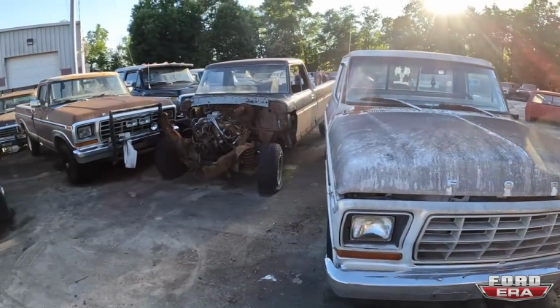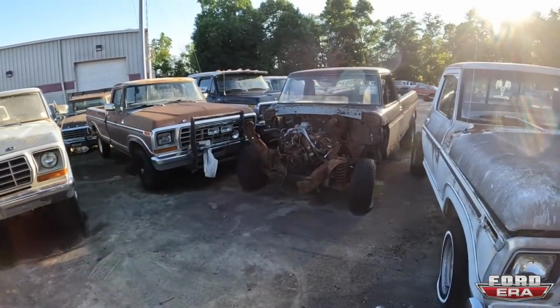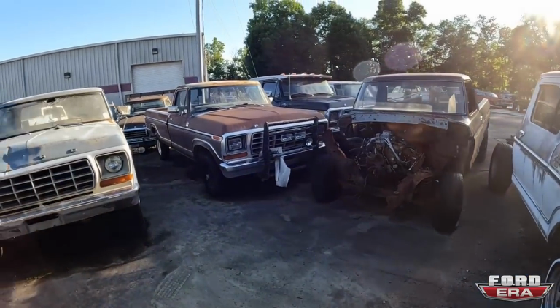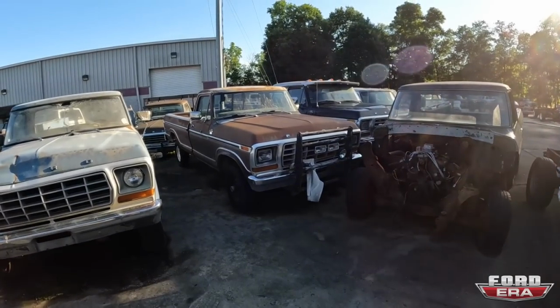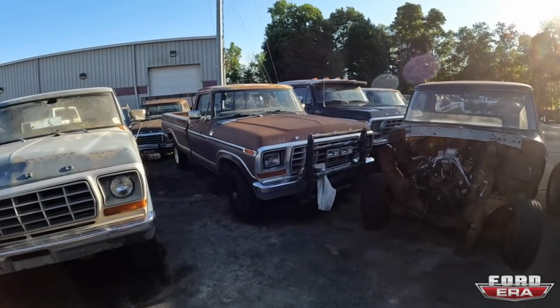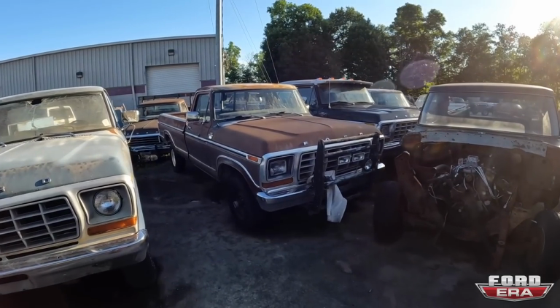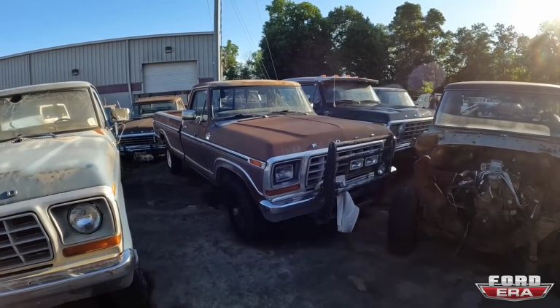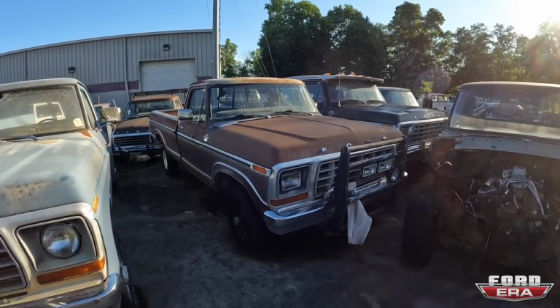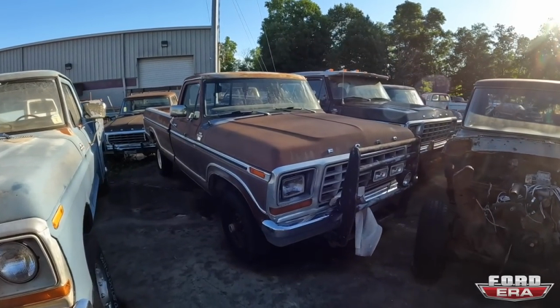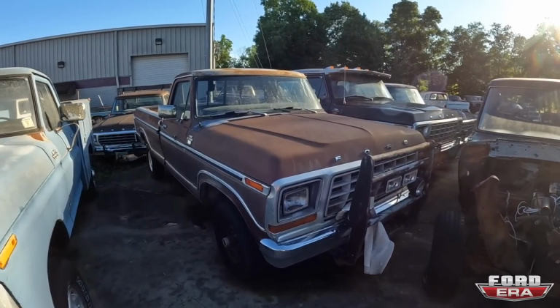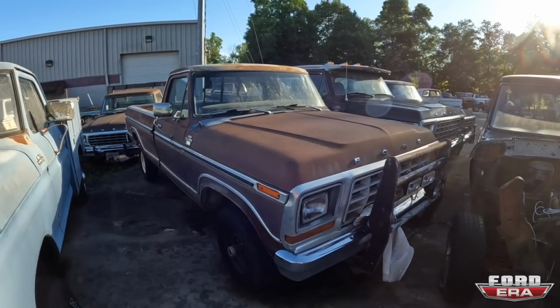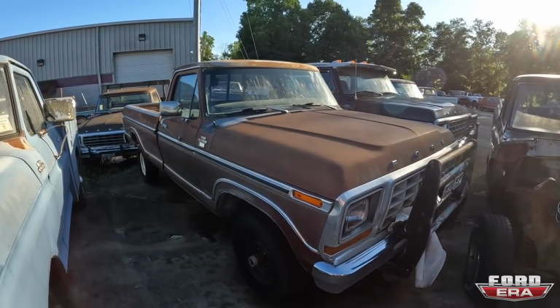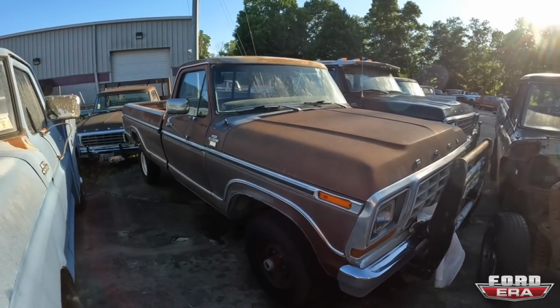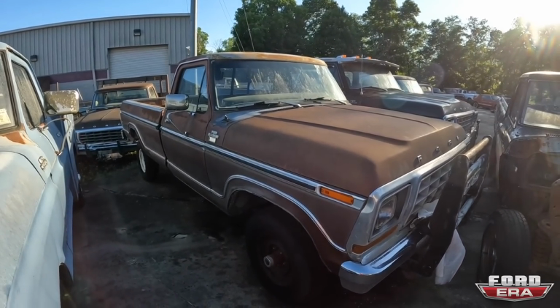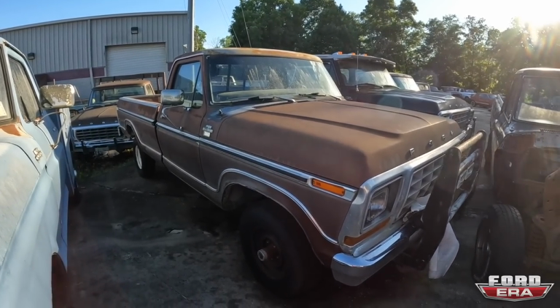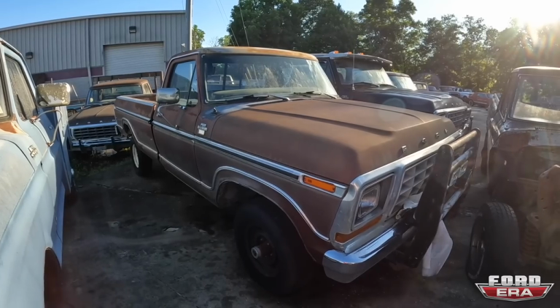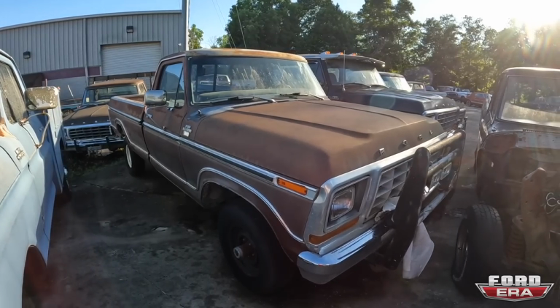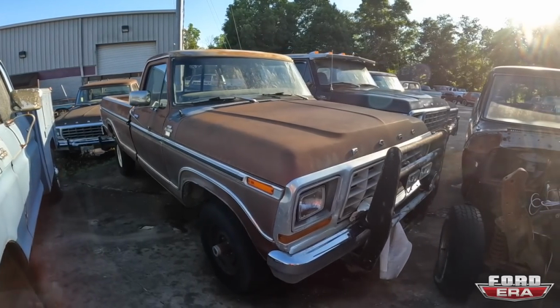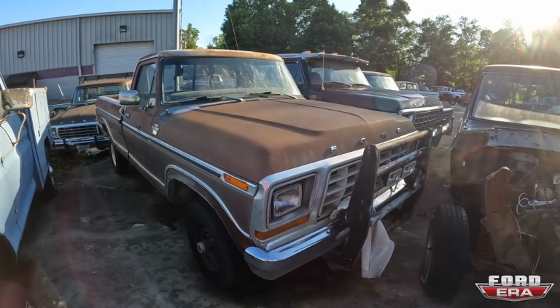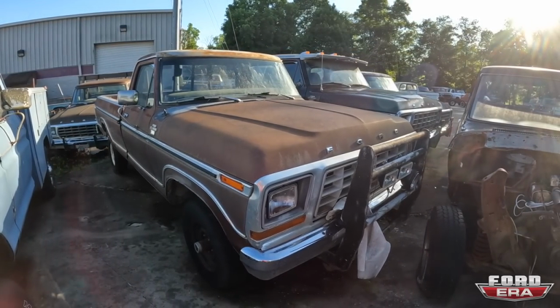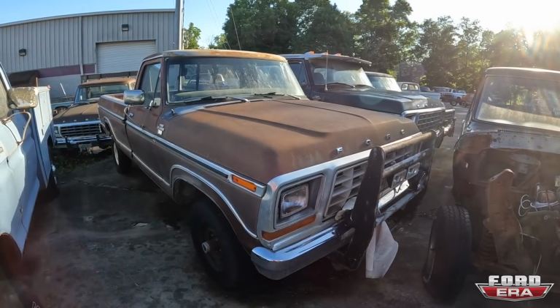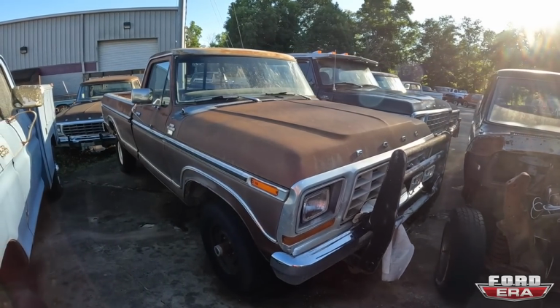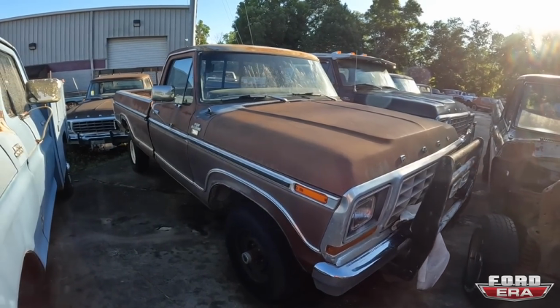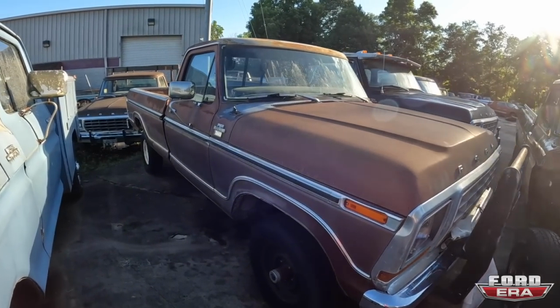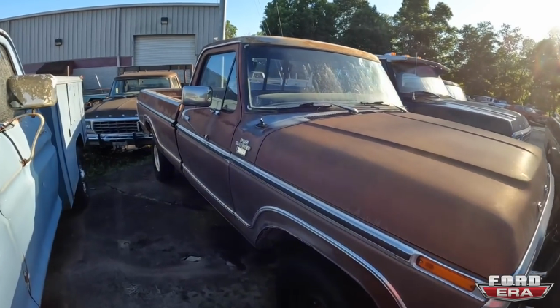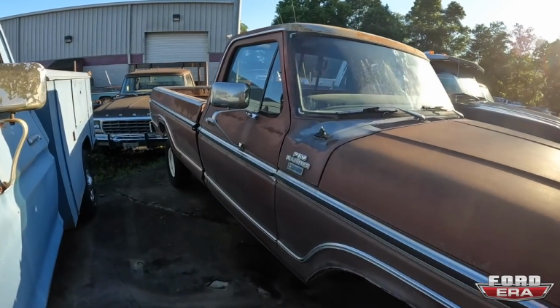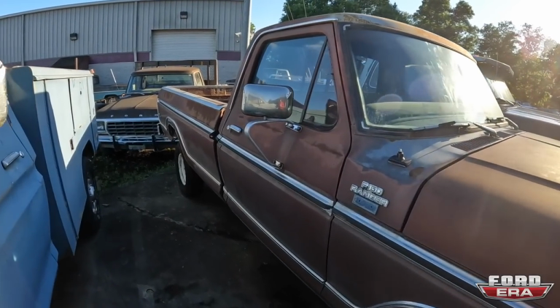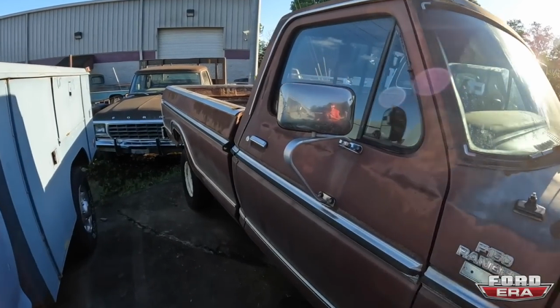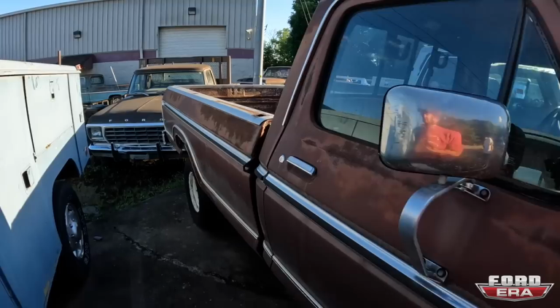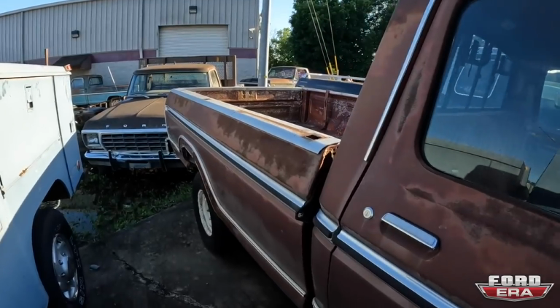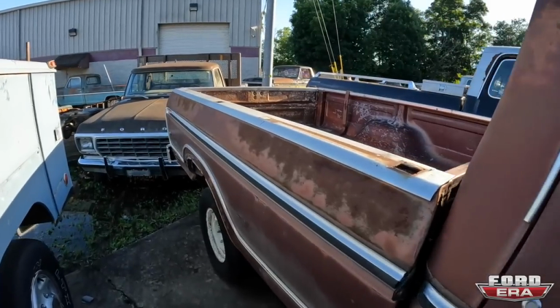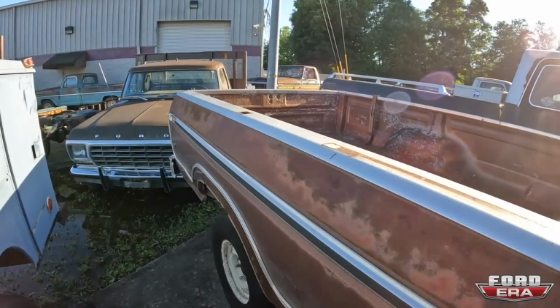We've got another '79 — yes, he does love '79s. This one is an F-150 Ranger, also a four-wheel drive, and that's just a cool truck. It's not very rusty, it just needs some loving.